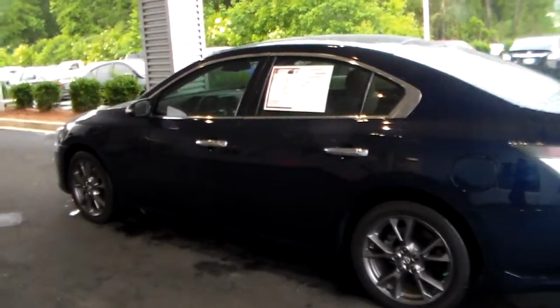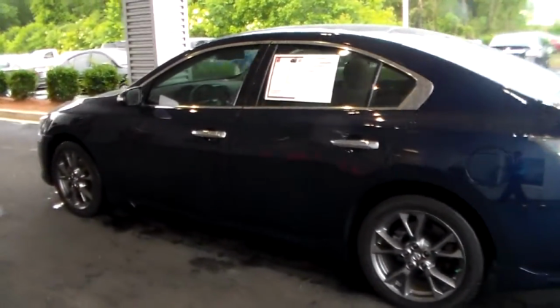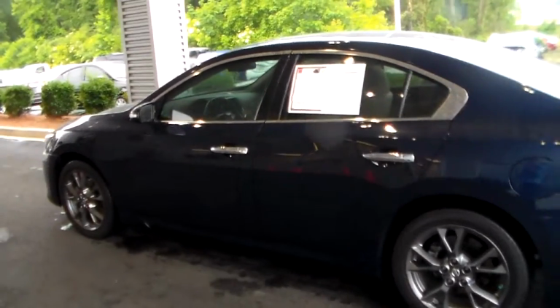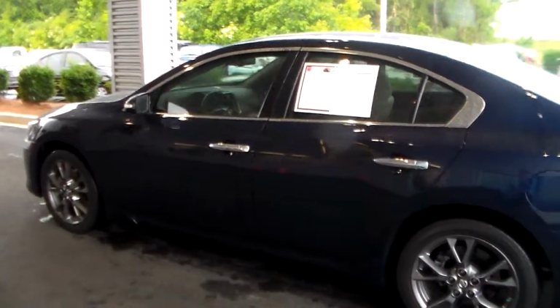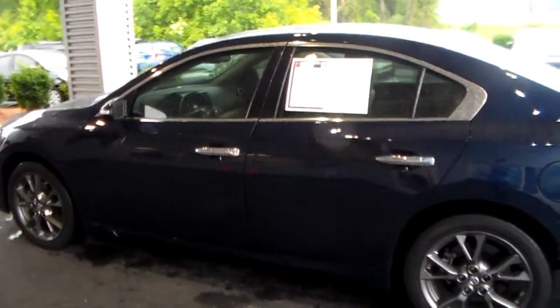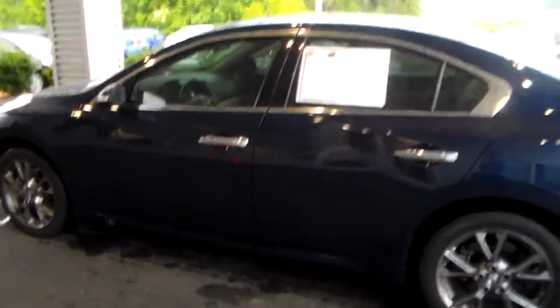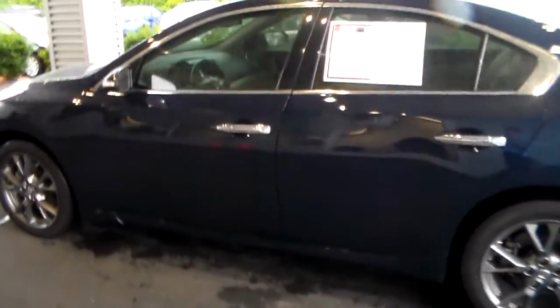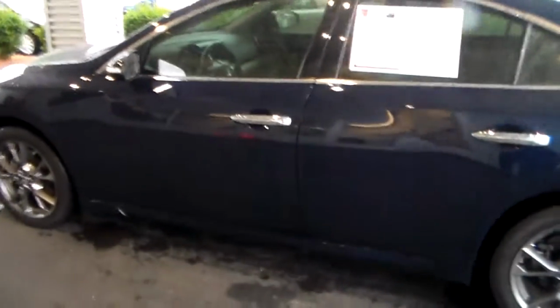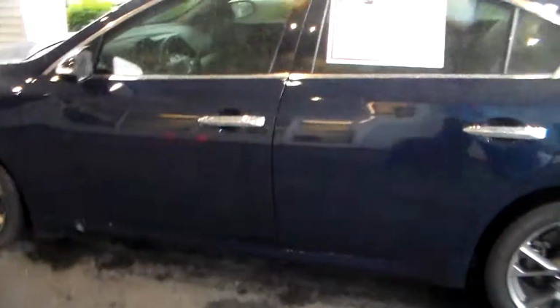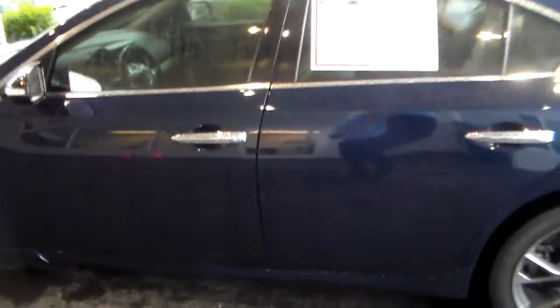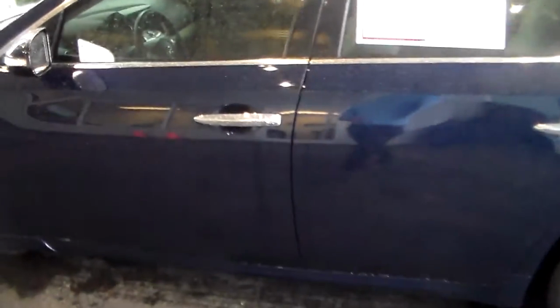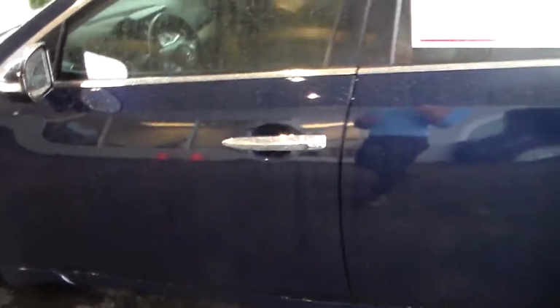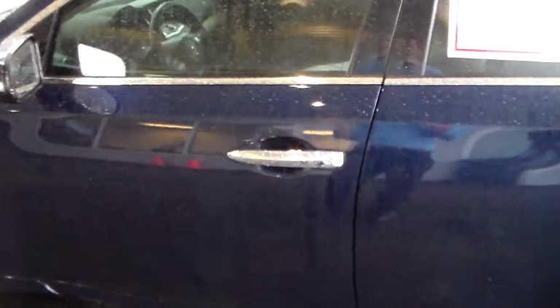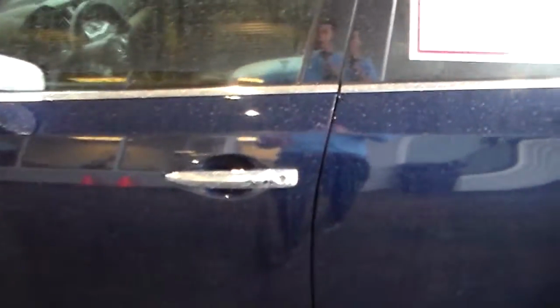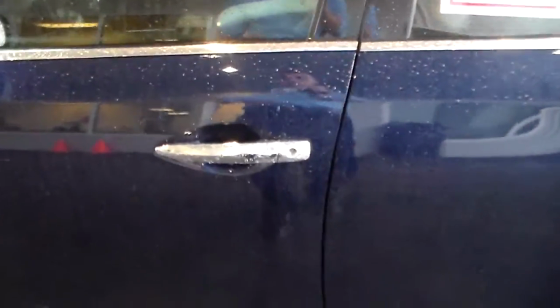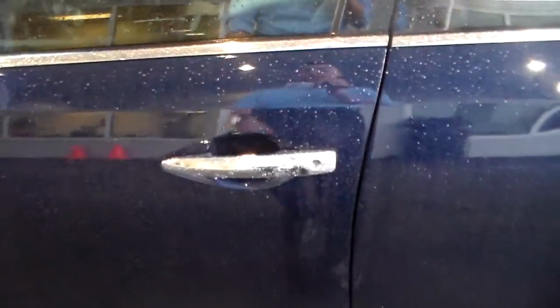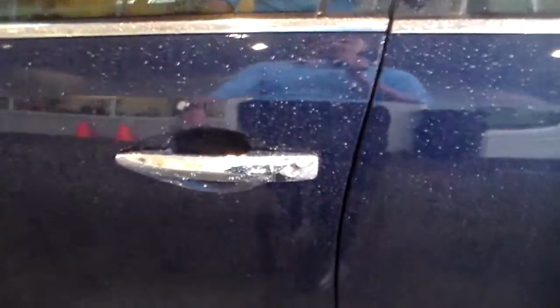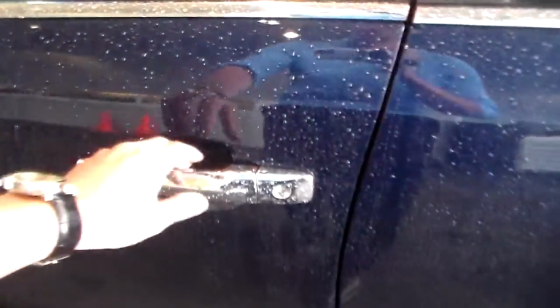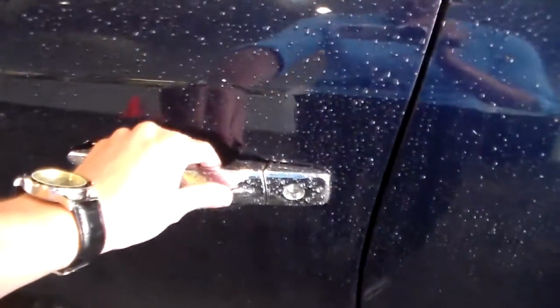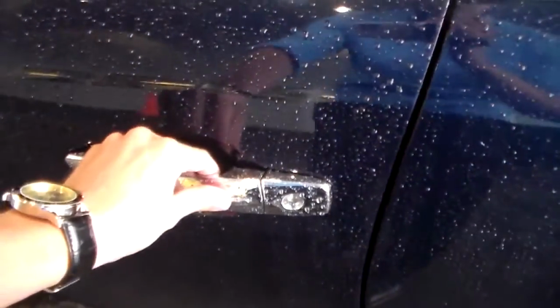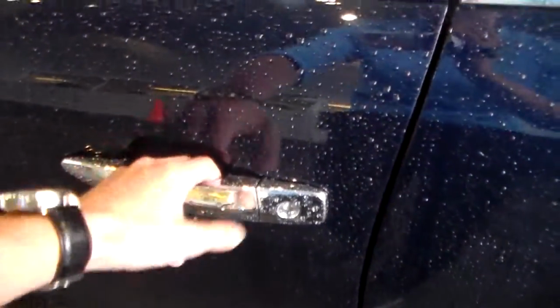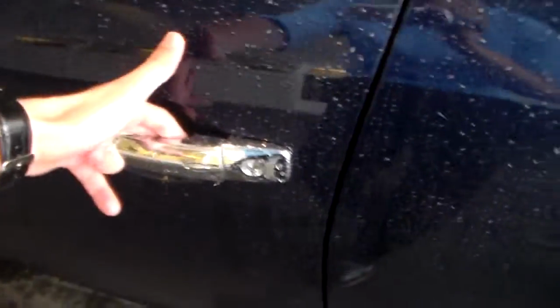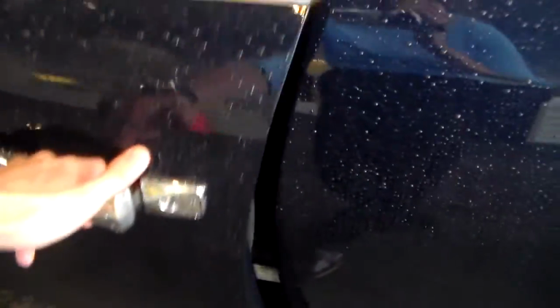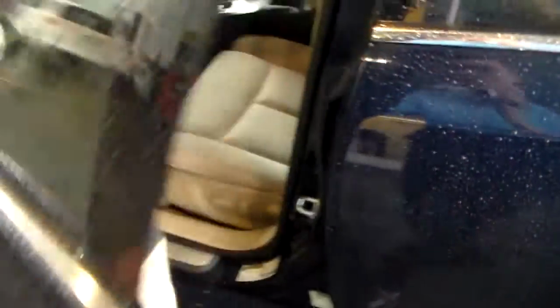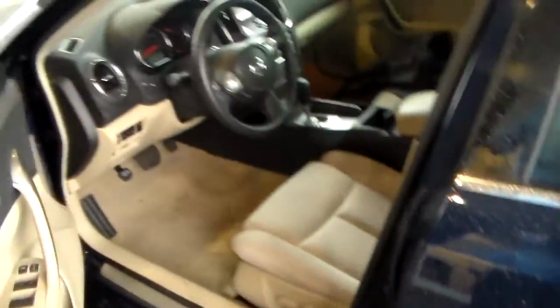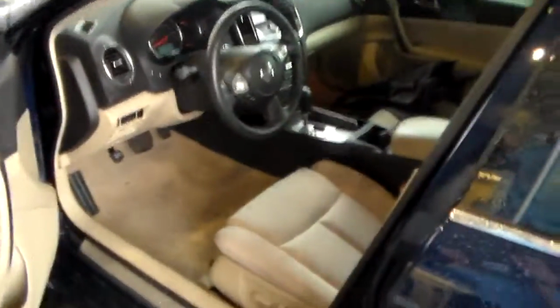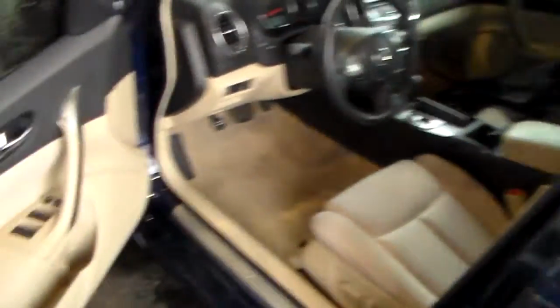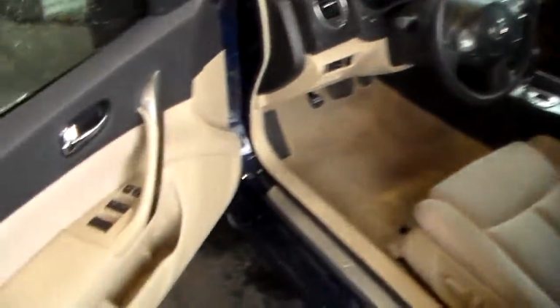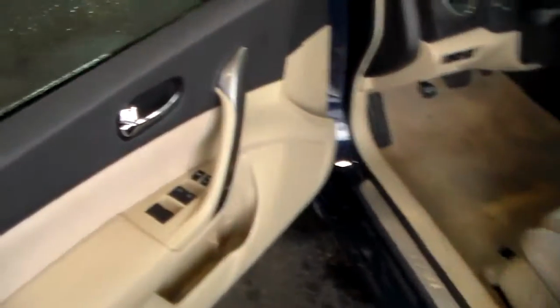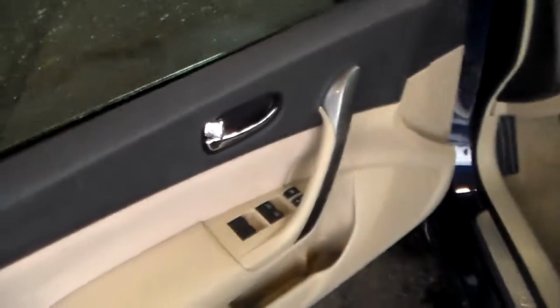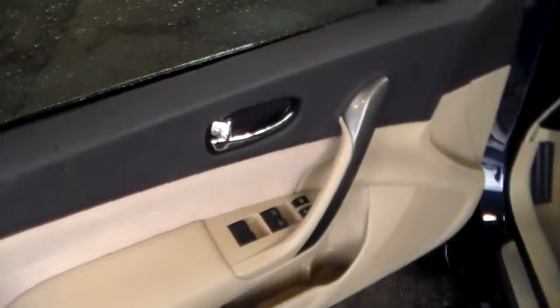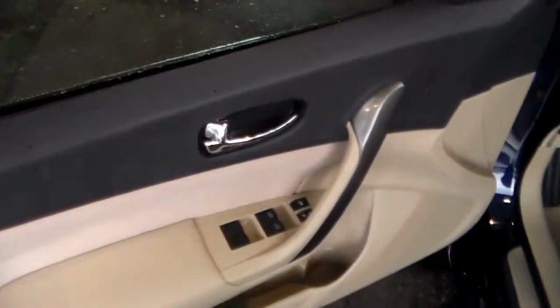This also comes equipped with the Nissan Intelligent key fob with keyless entry. Say you've got your keys in your pocket or bag — just press this button right here, you don't have to fumble around looking for your keys. As long as you're within one meter it'll automatically unlock the door.